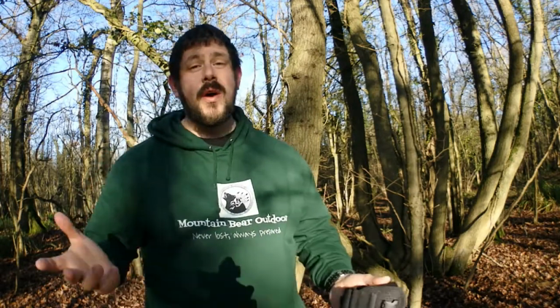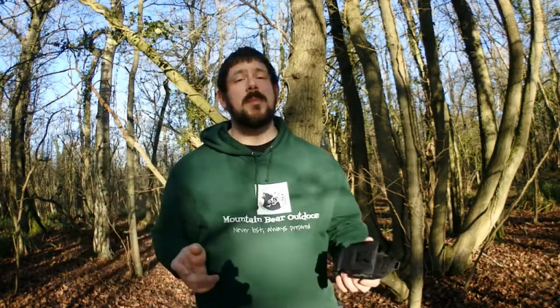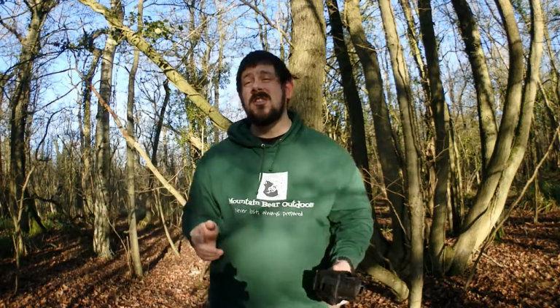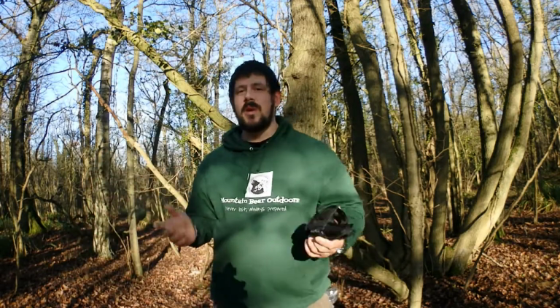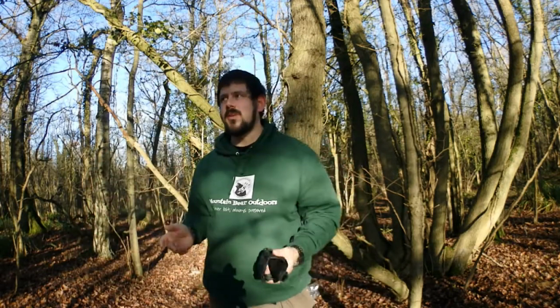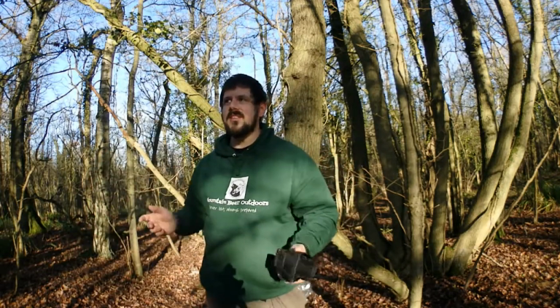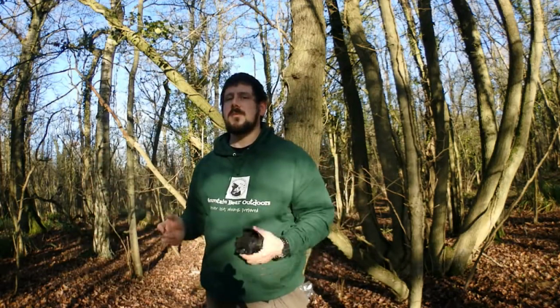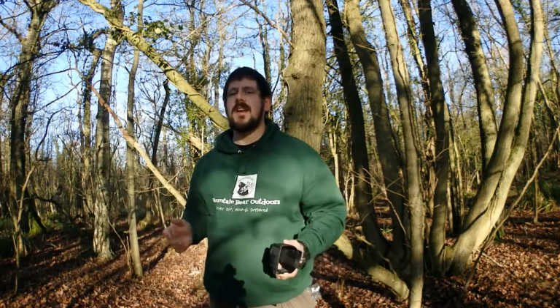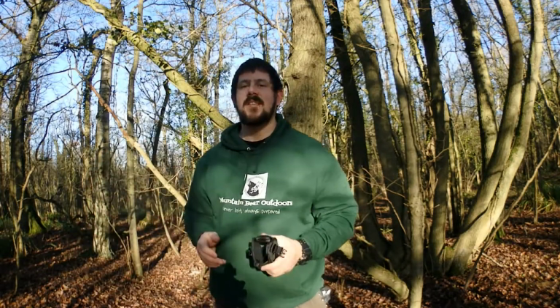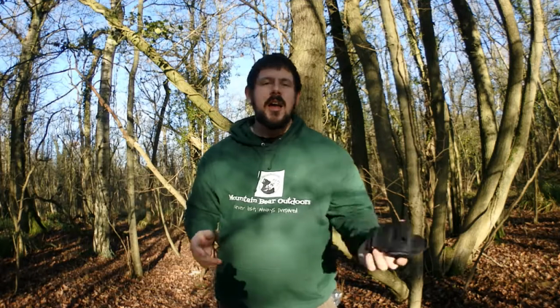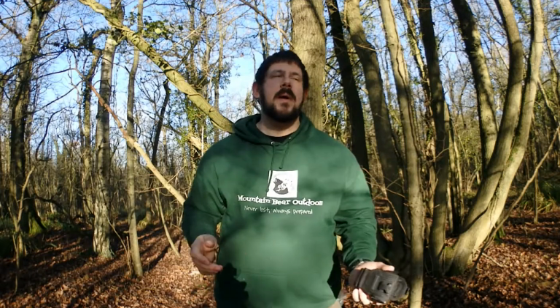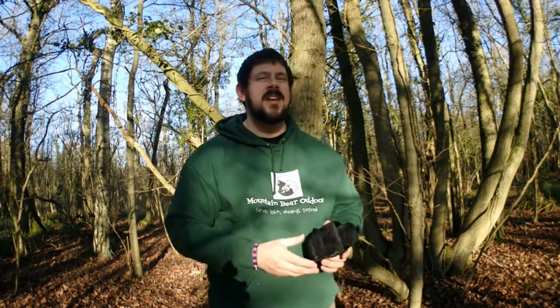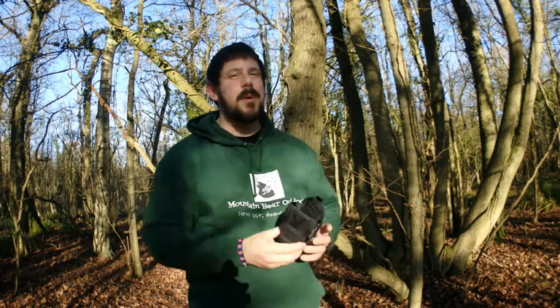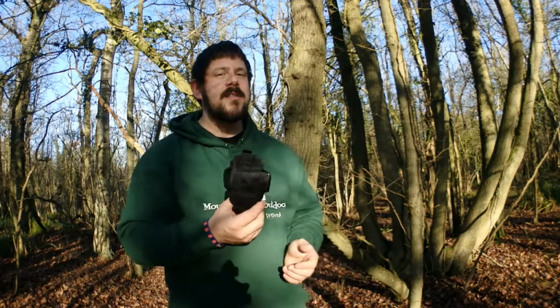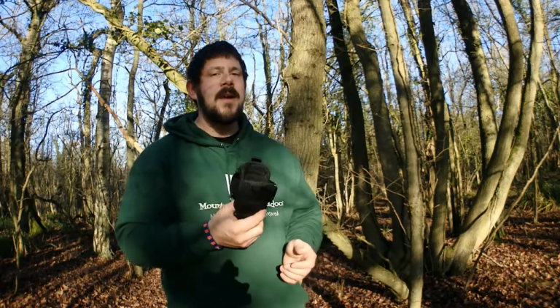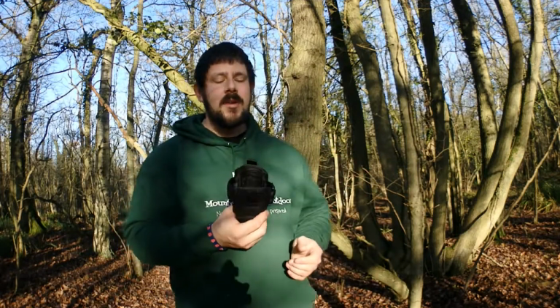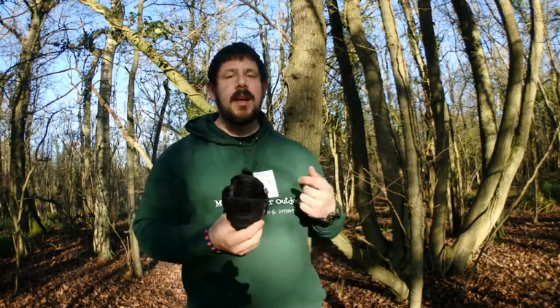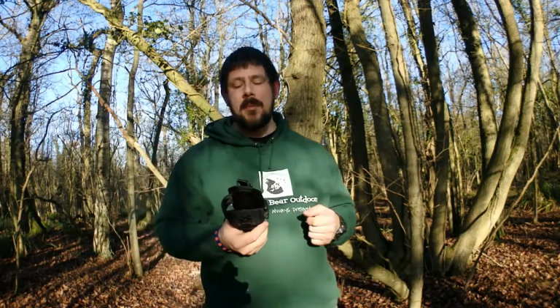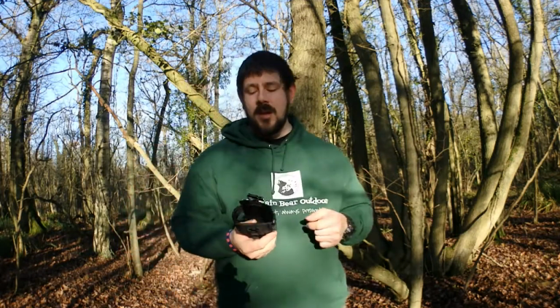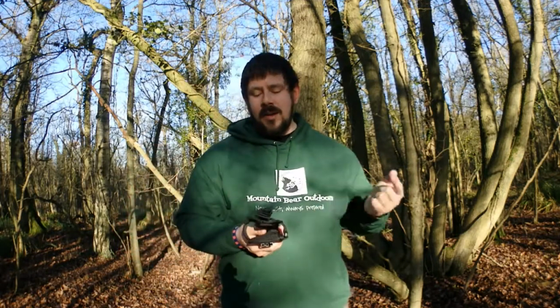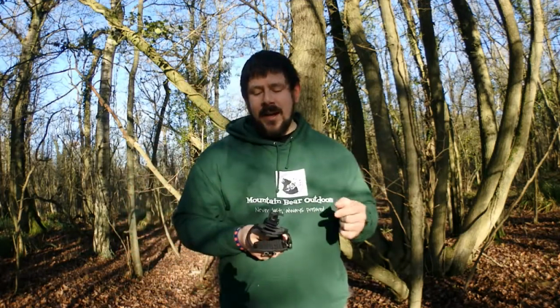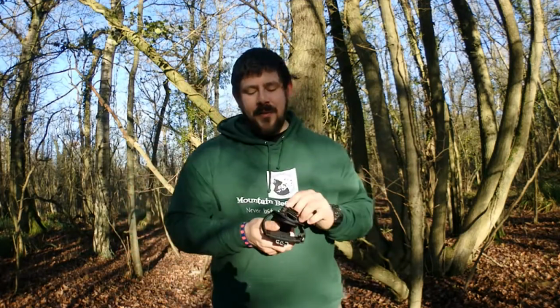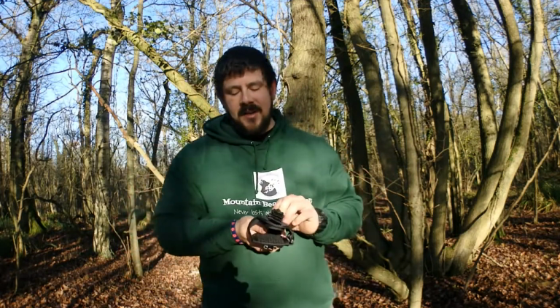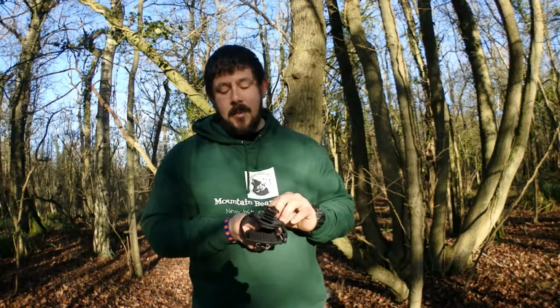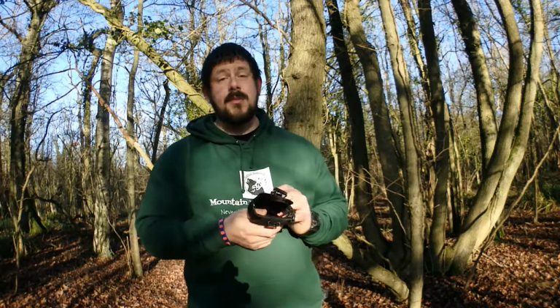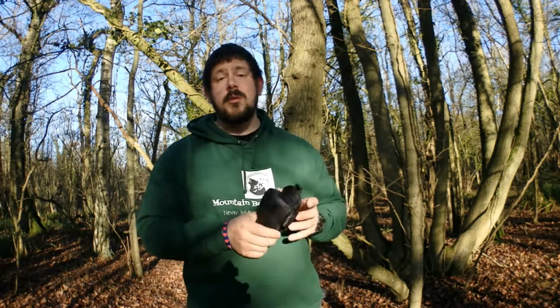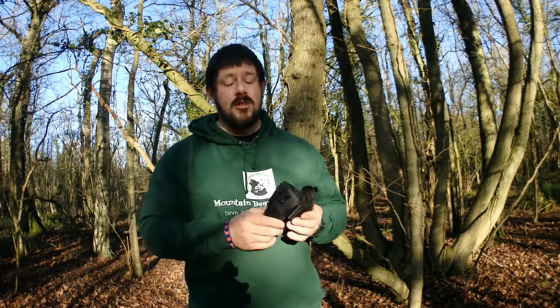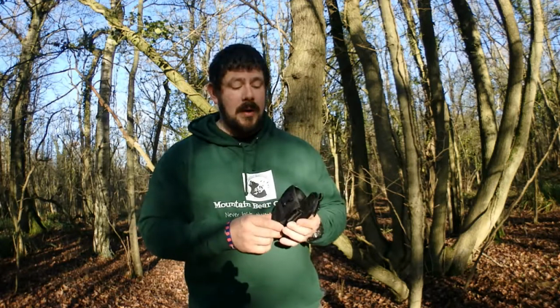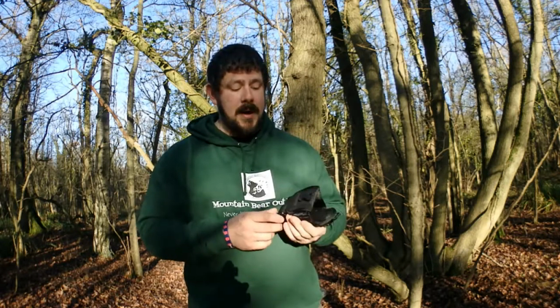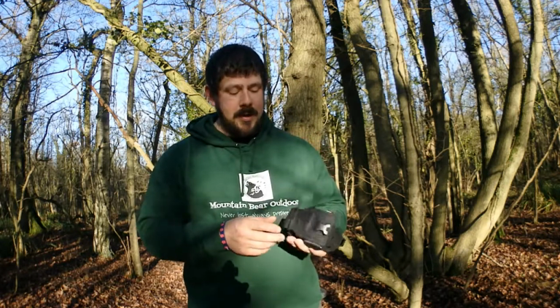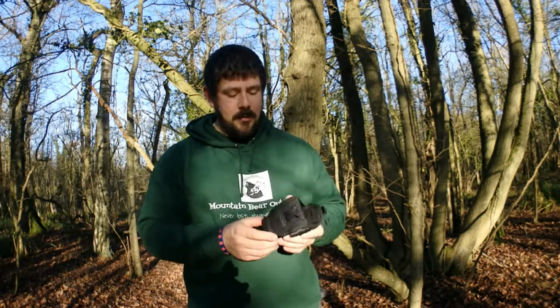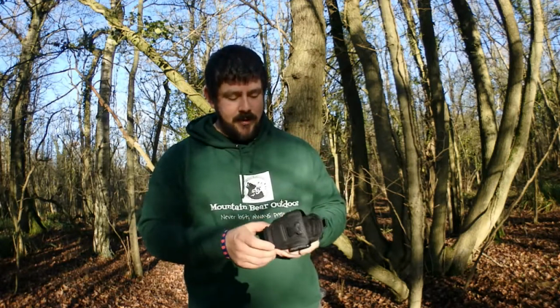If you've got any Maxpedition stuff, you'll know that it's solid — it's built to last. You do pay your money. This is about £25 in the UK, you can get it from Amazon. You can get them in different colours — I just went for the black one just to break up my bag a bit and make it look a little bit different.